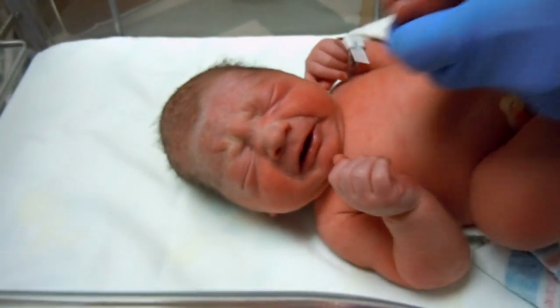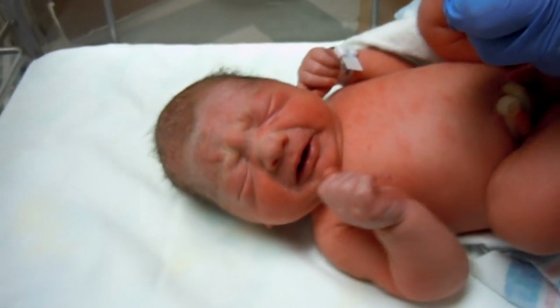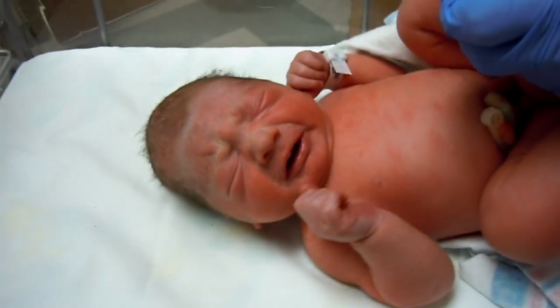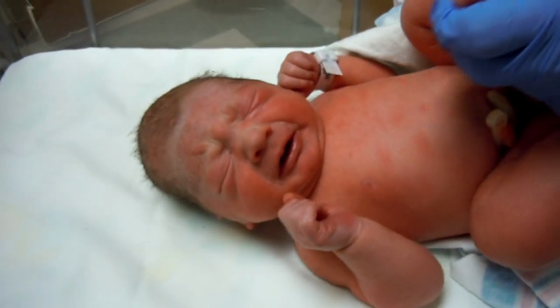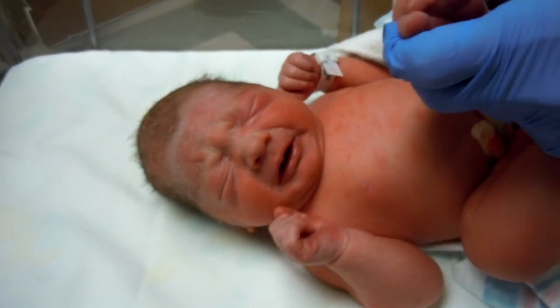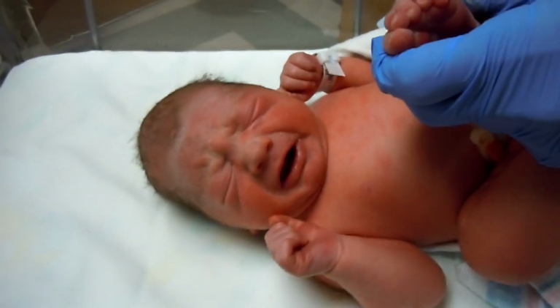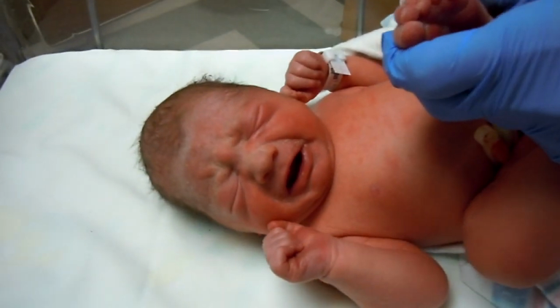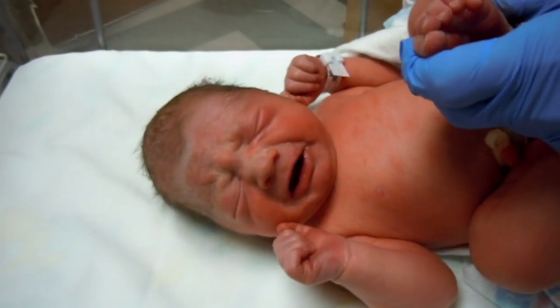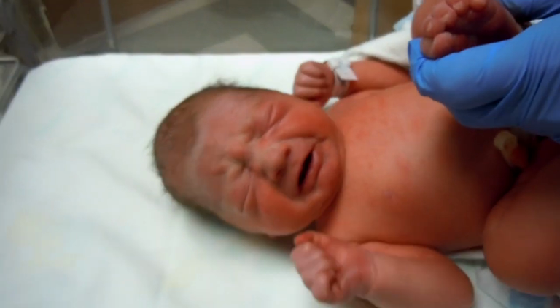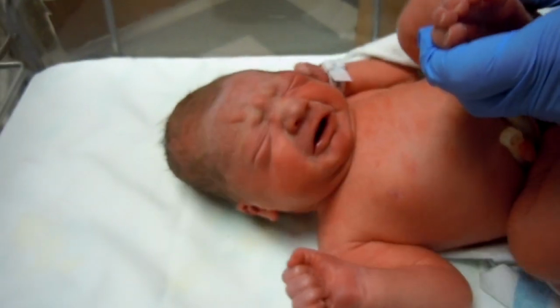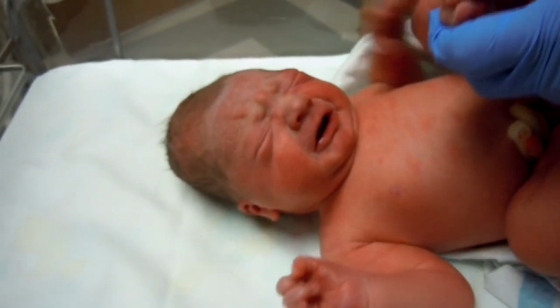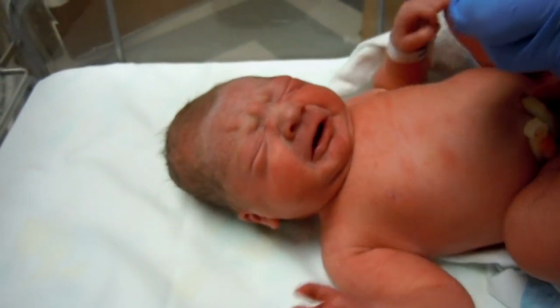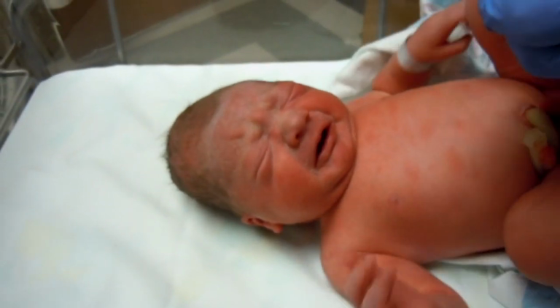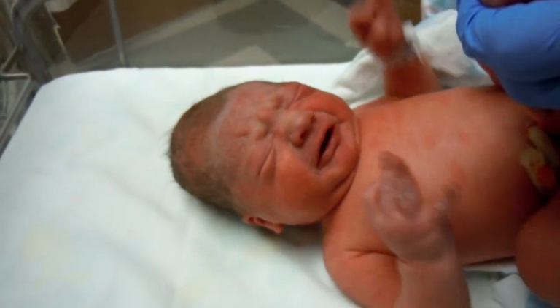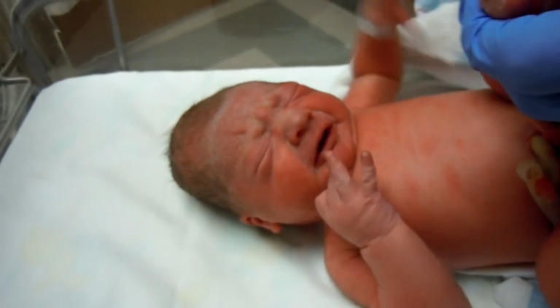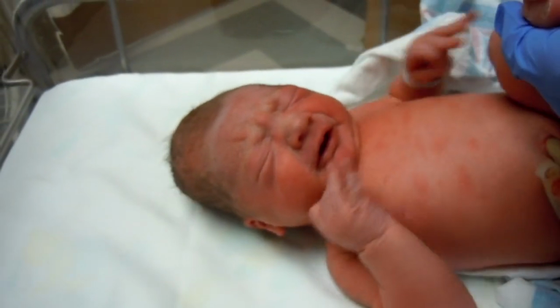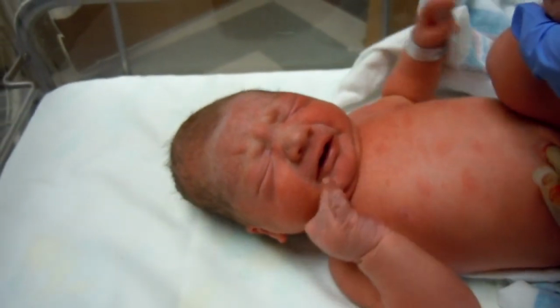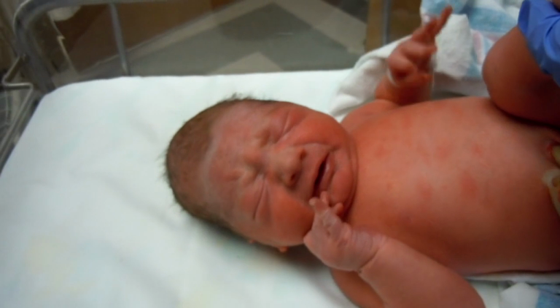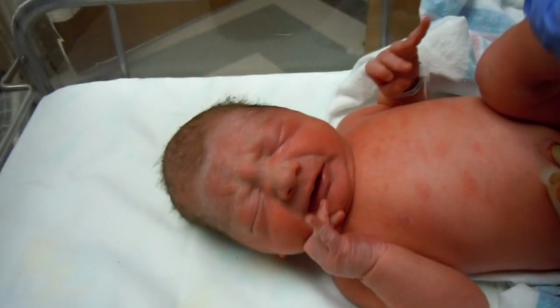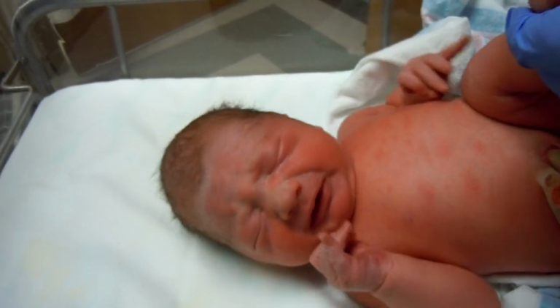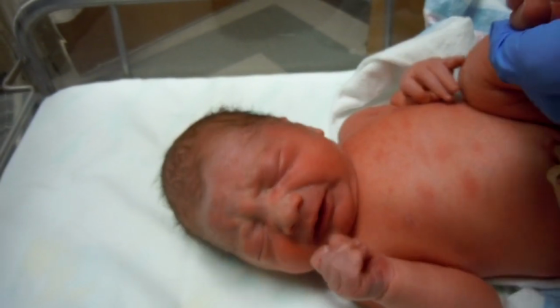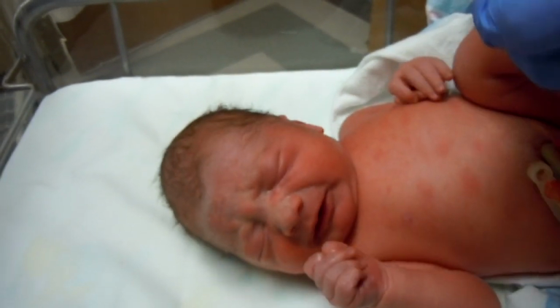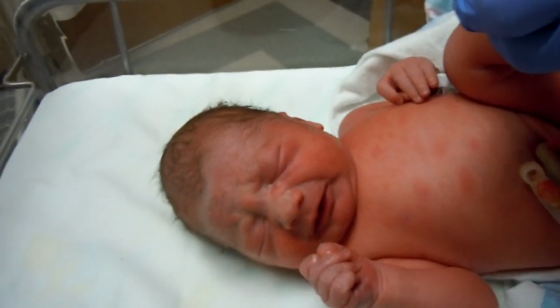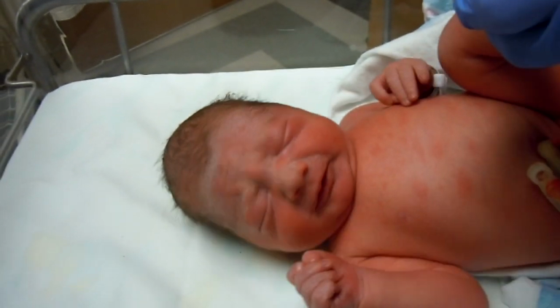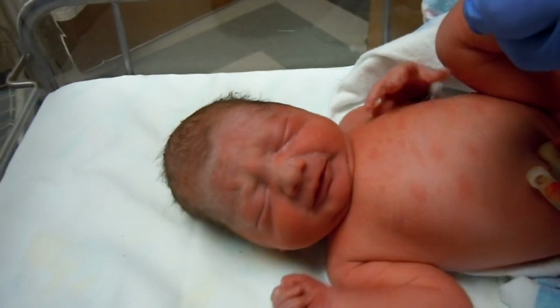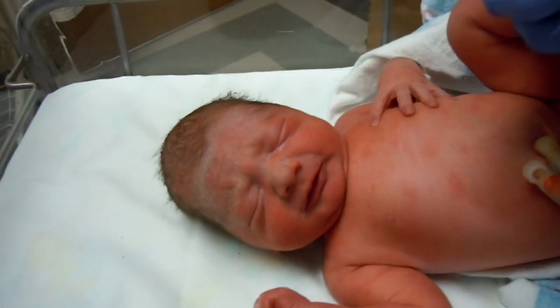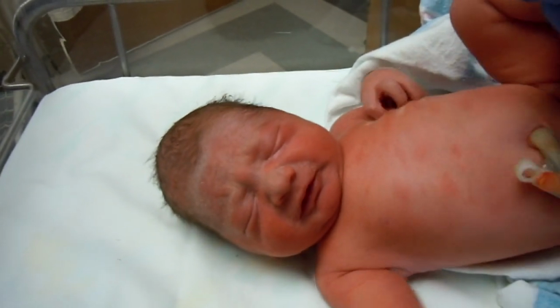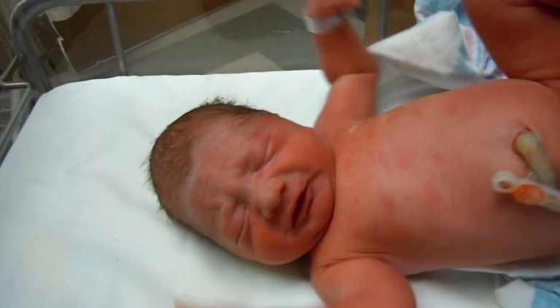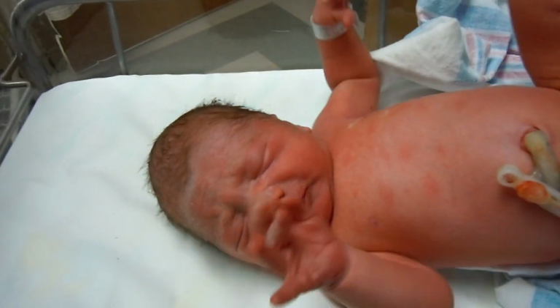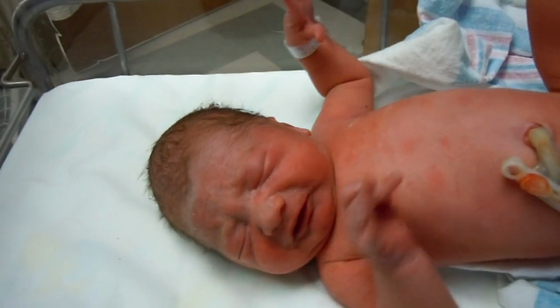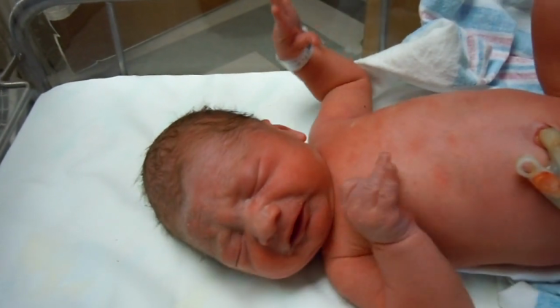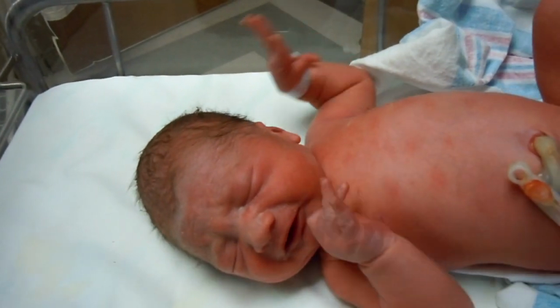Yay! Naked baby! Well, that's alright. I'm kind of doing it for a reason.